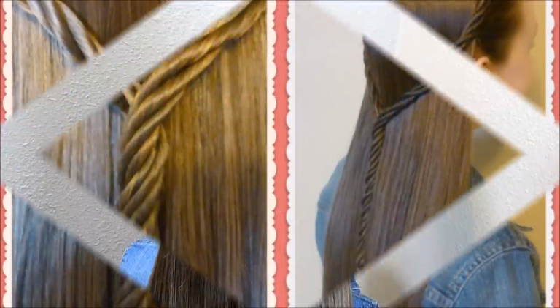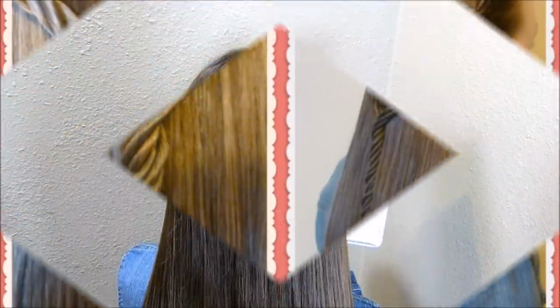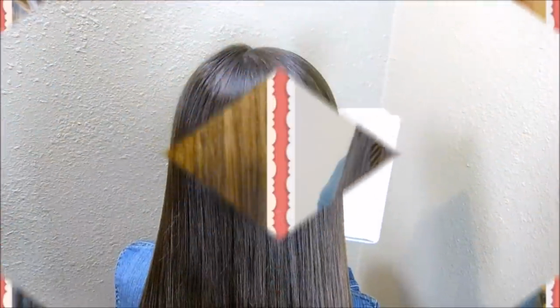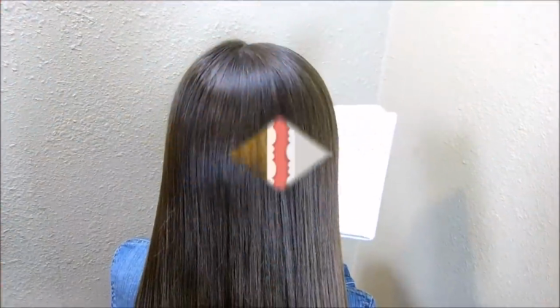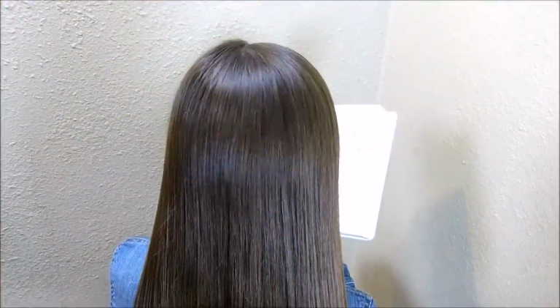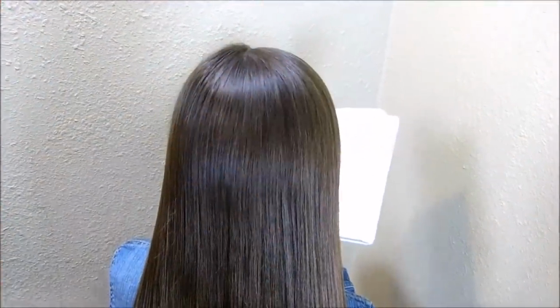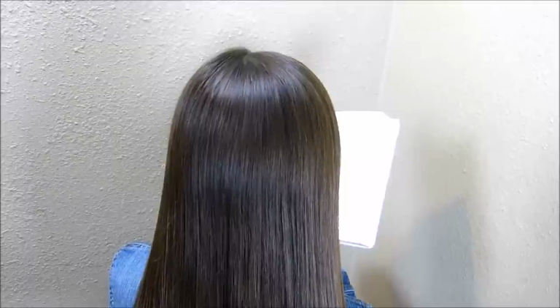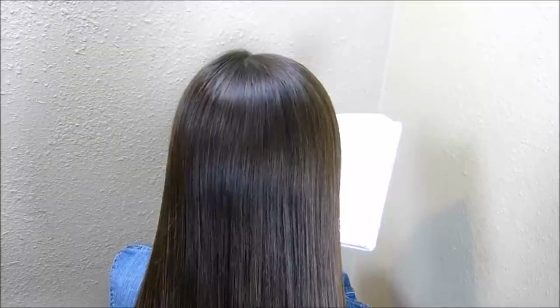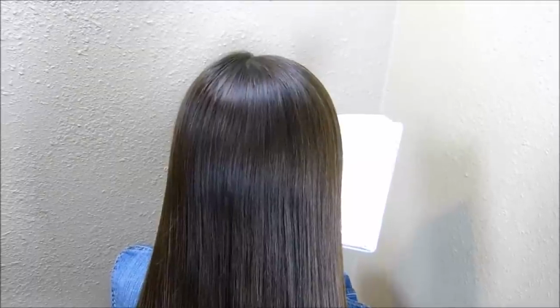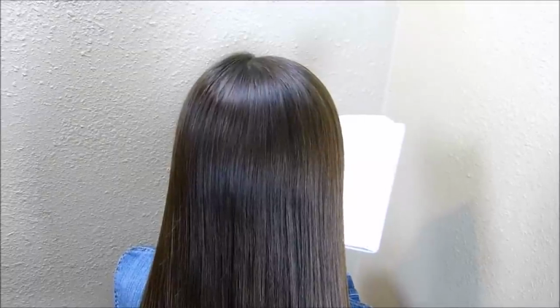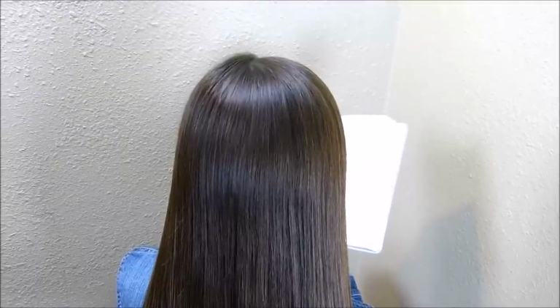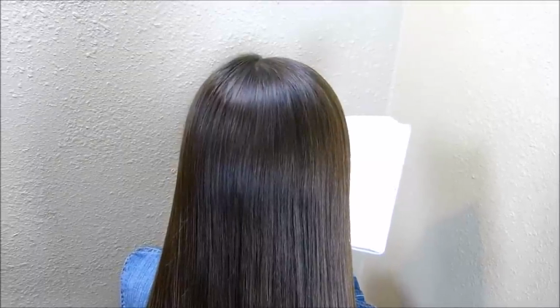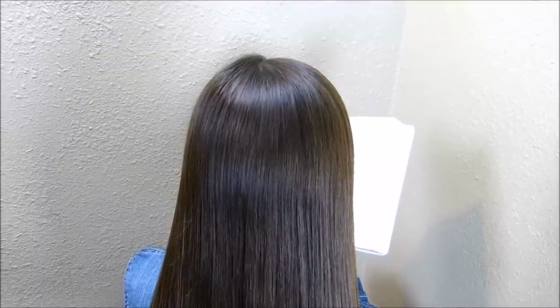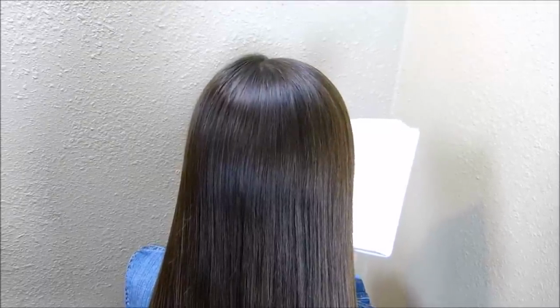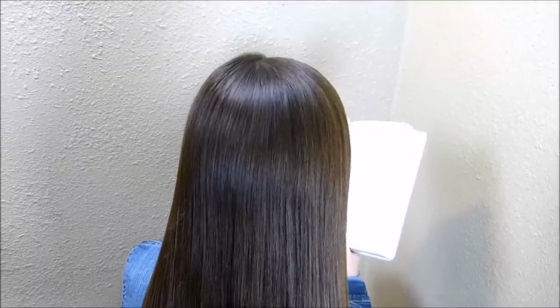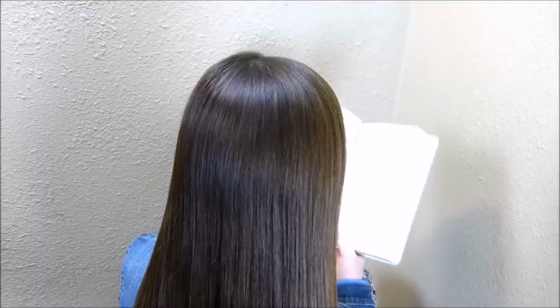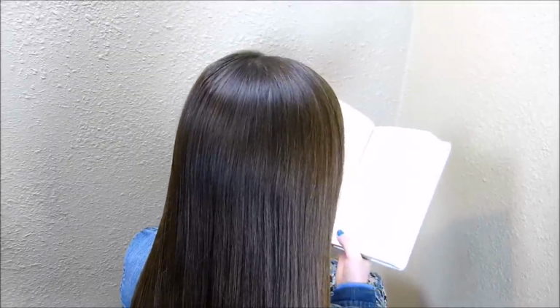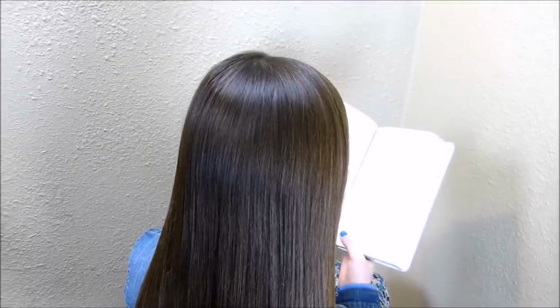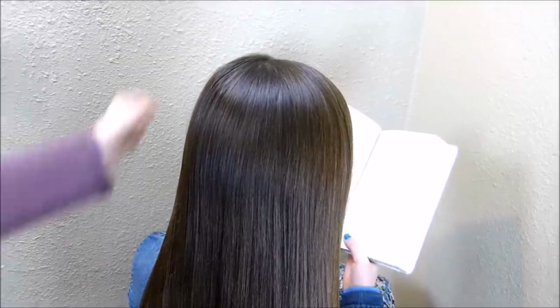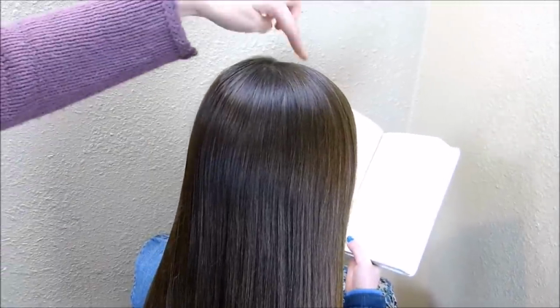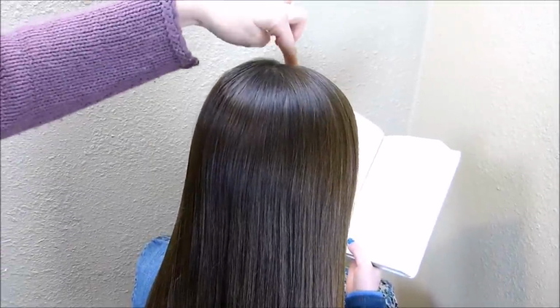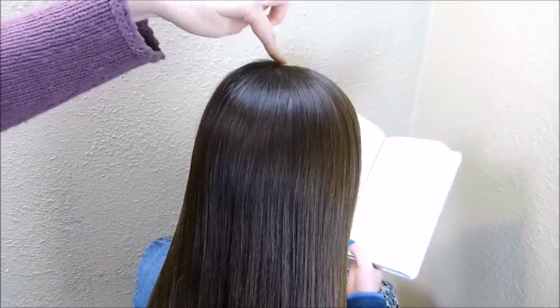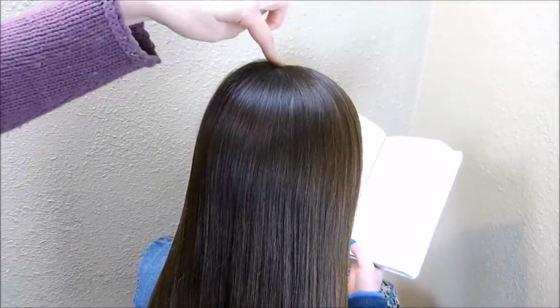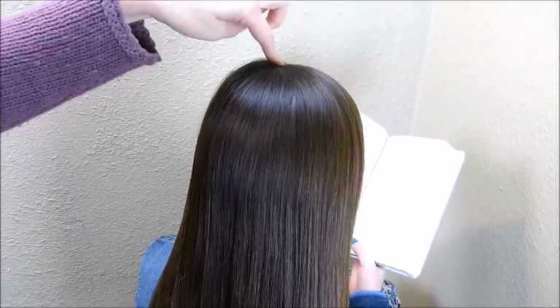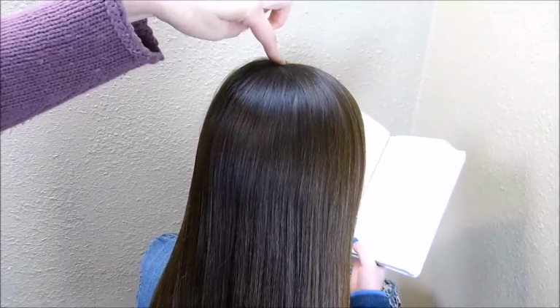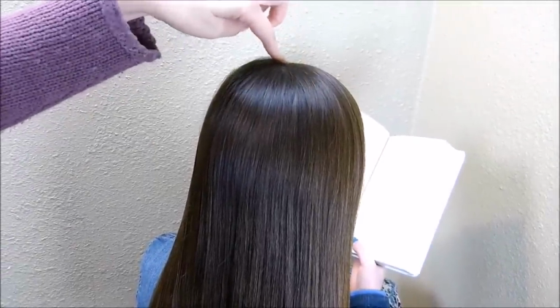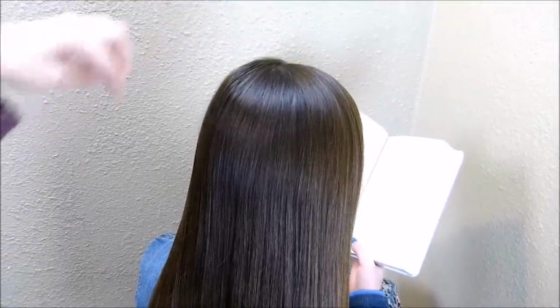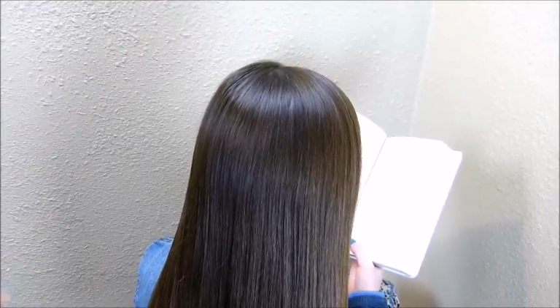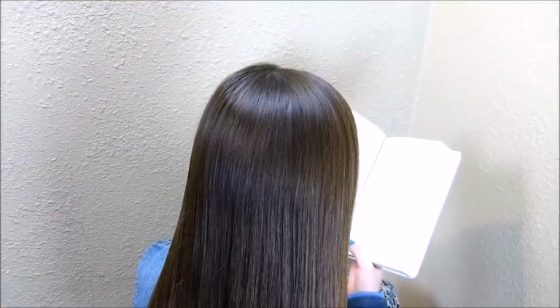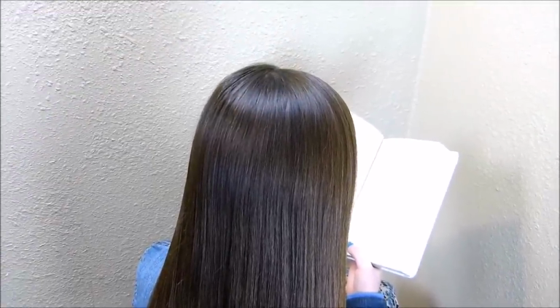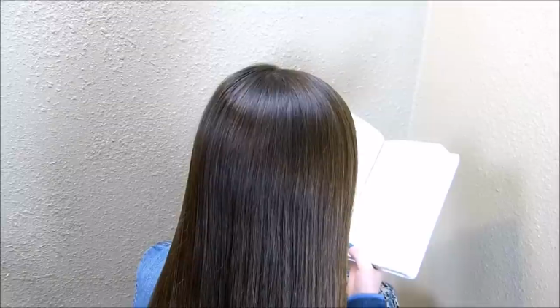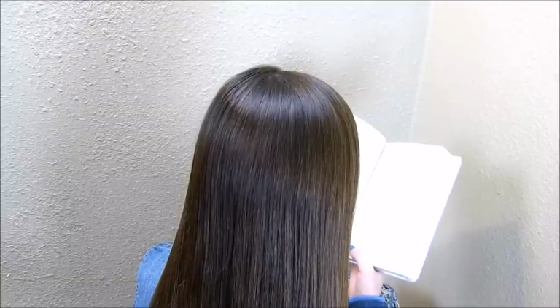Hey guys, today we're going to be doing a quick and easy half-up hairstyle. I started by making a part here on the side of her head. You can do it in the middle if you want.